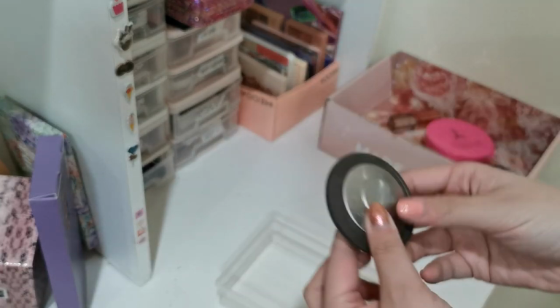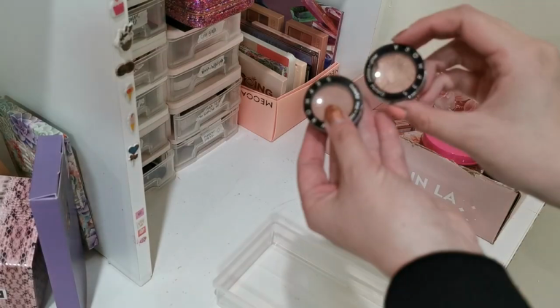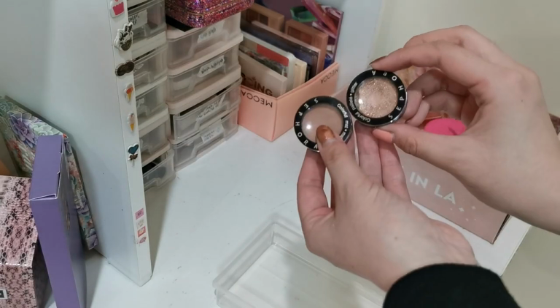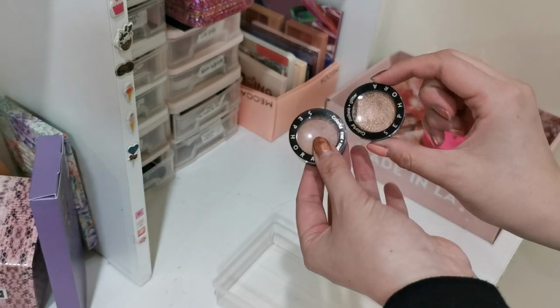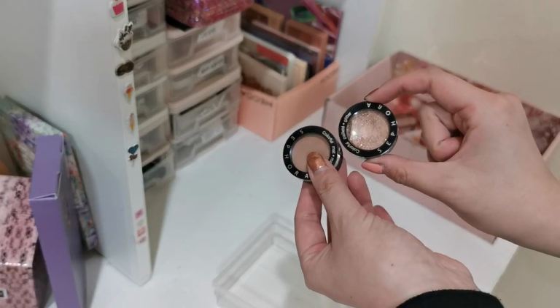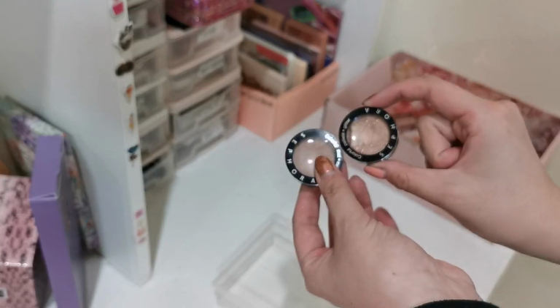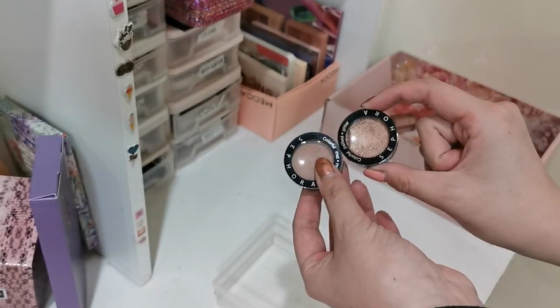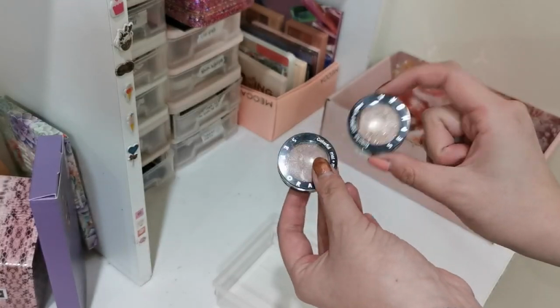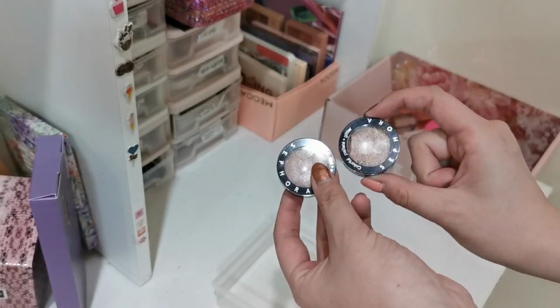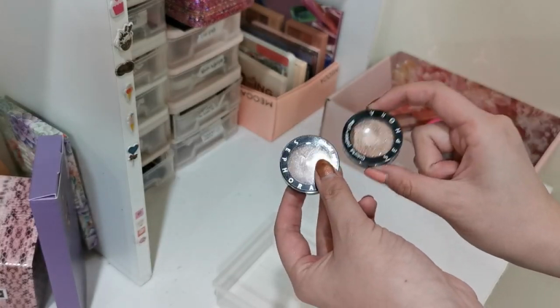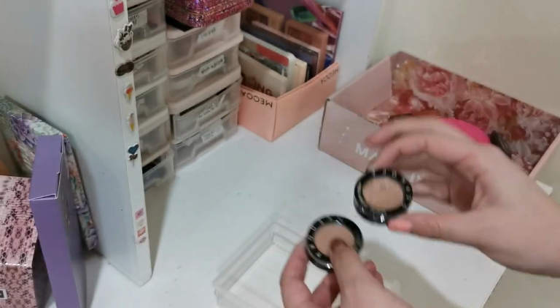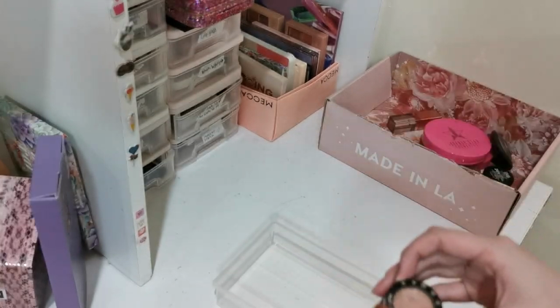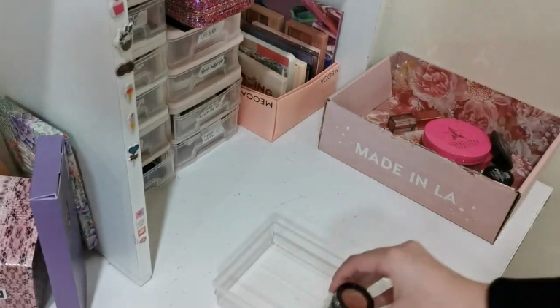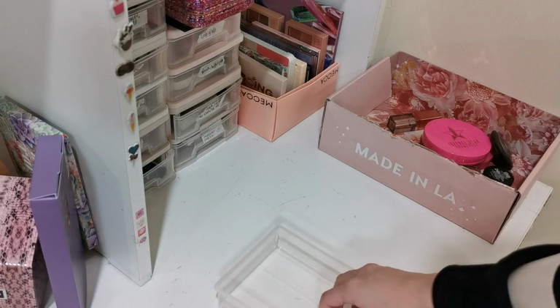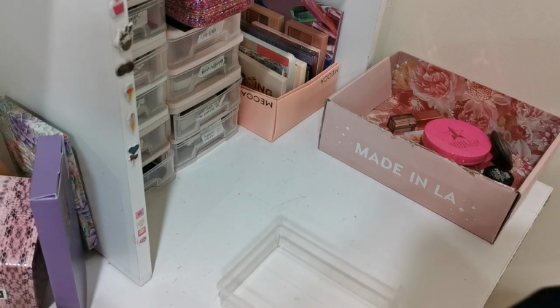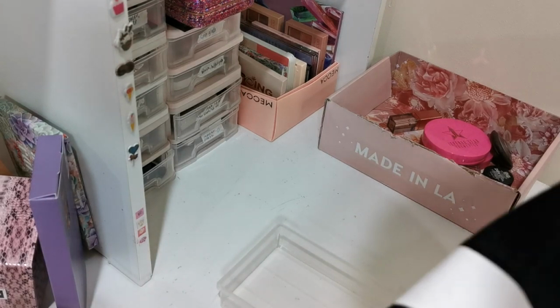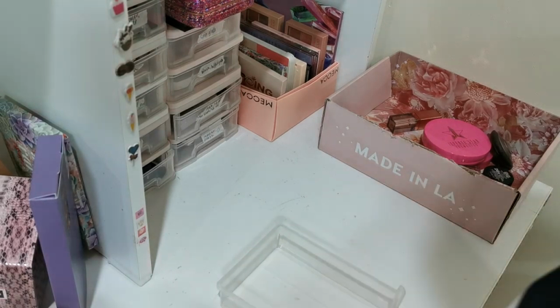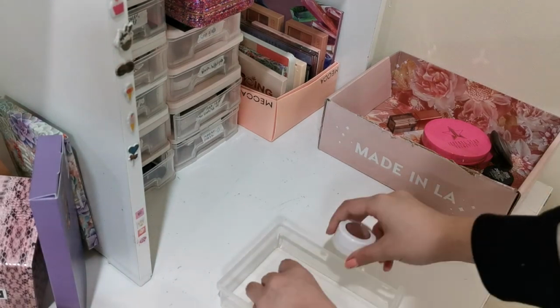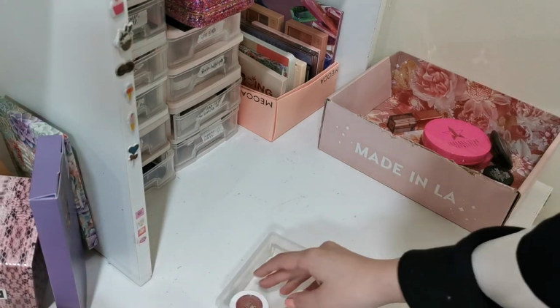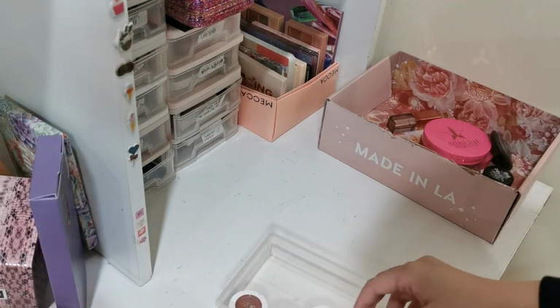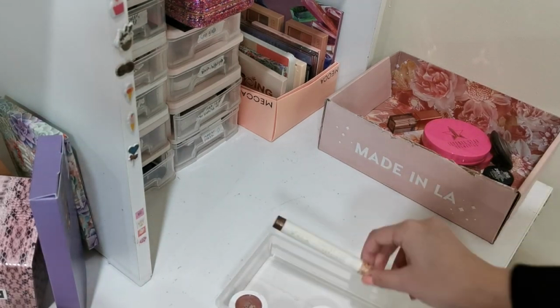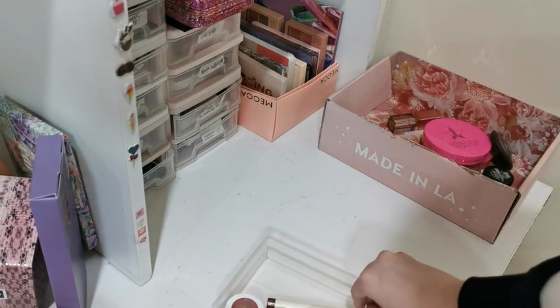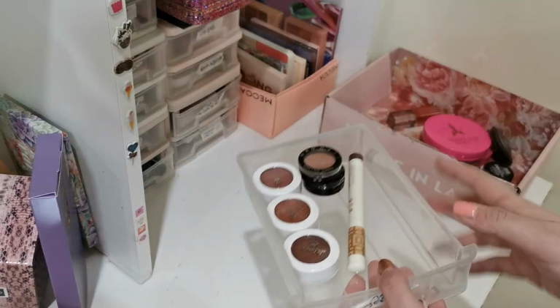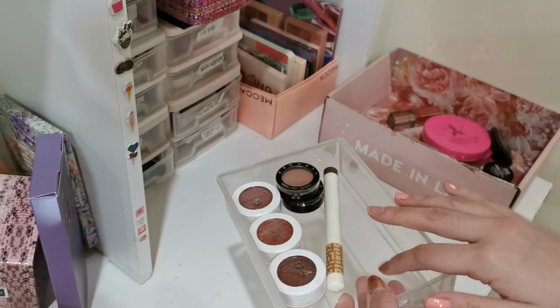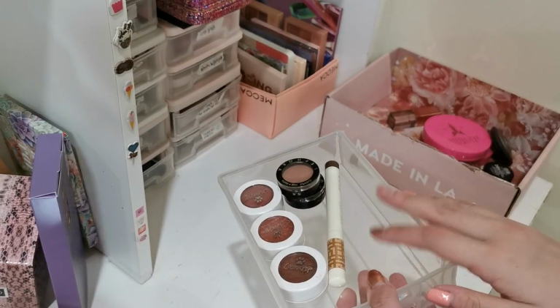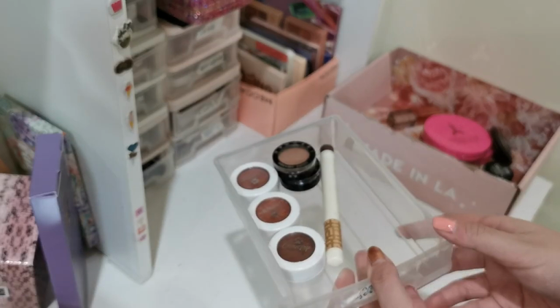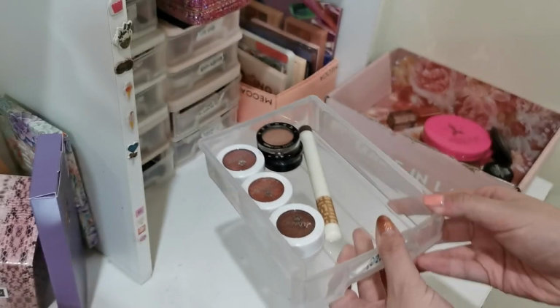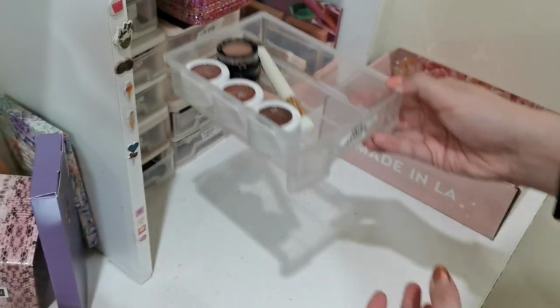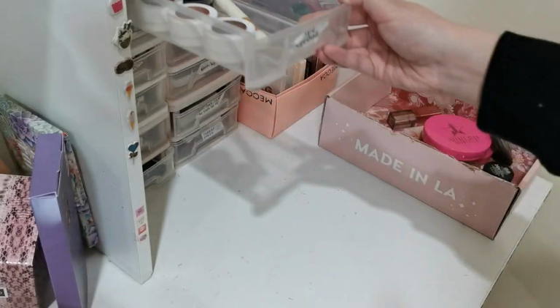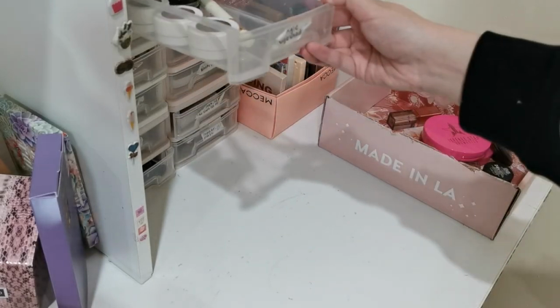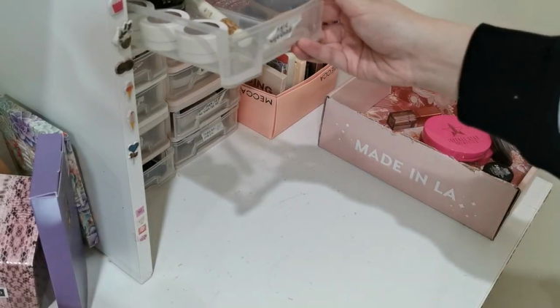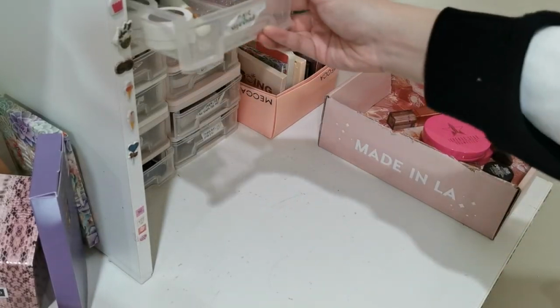These two are actually really pretty so I'll be keeping them. And that's it for this drawer — for my single shadows.